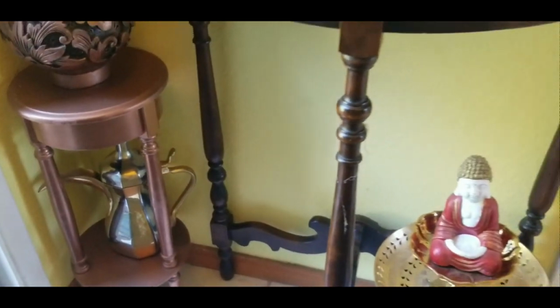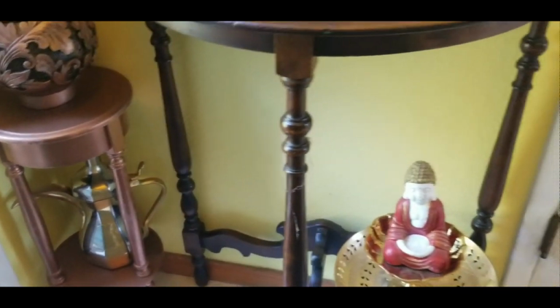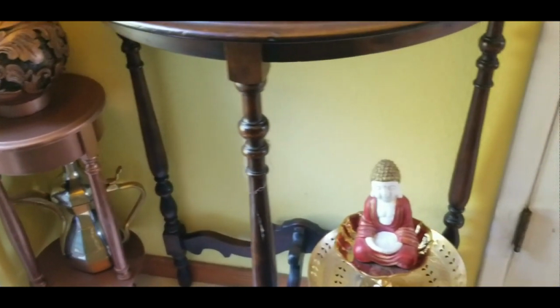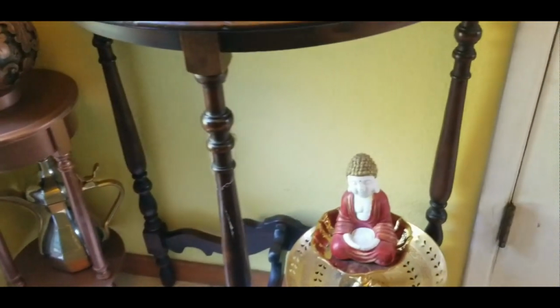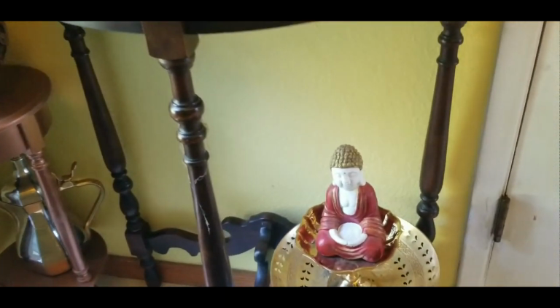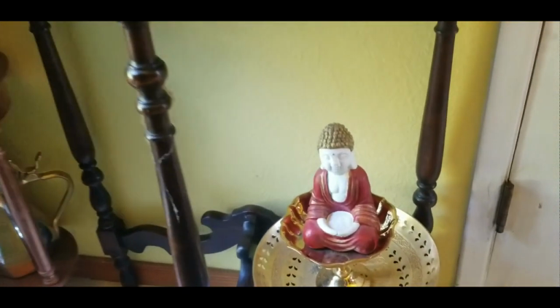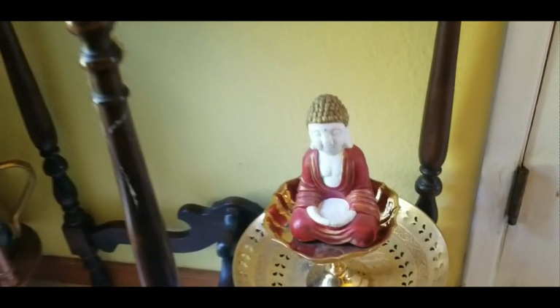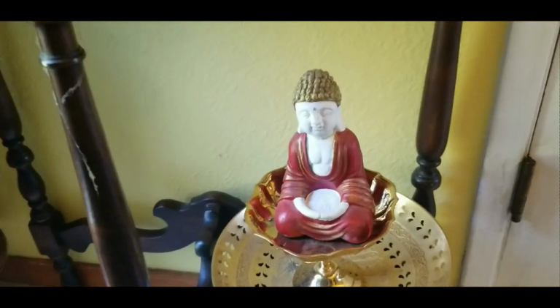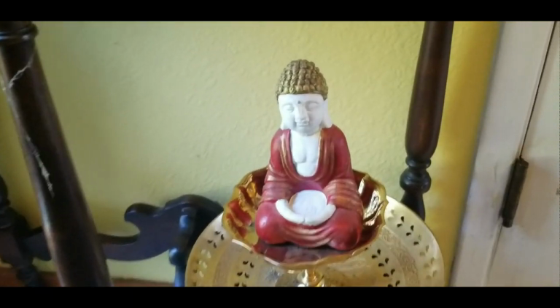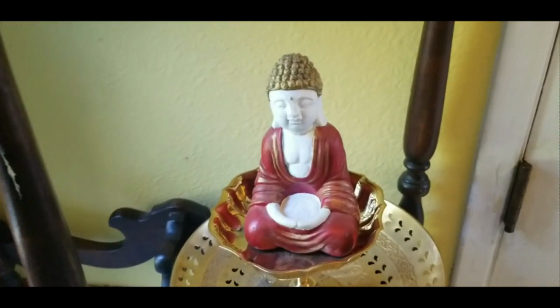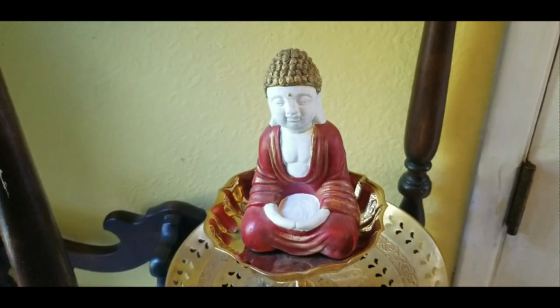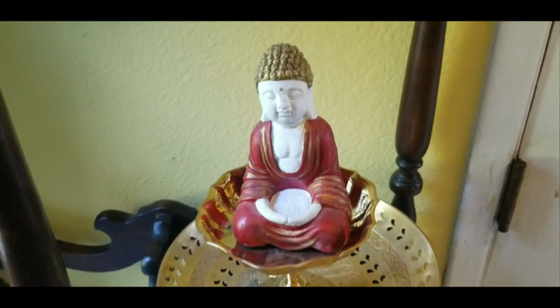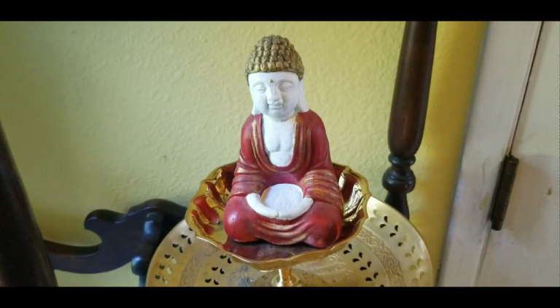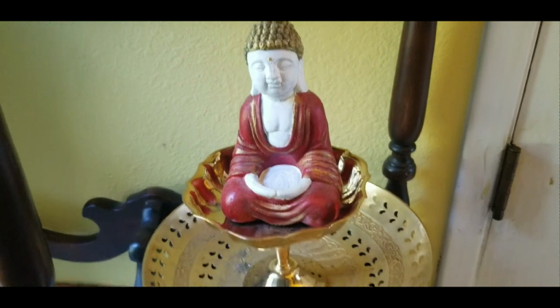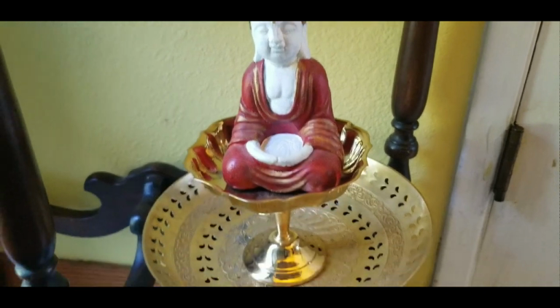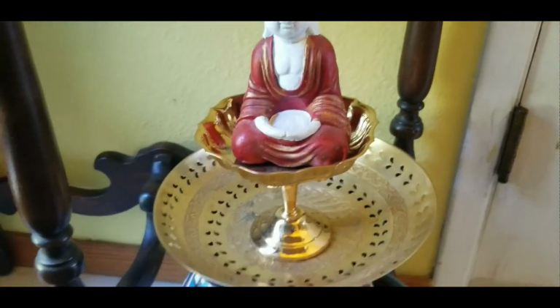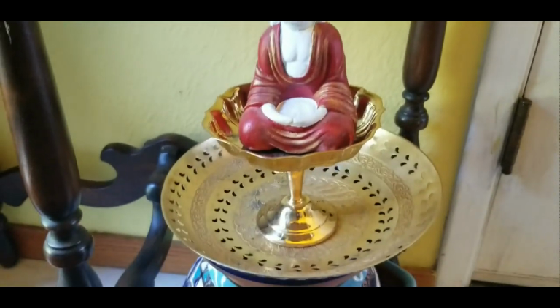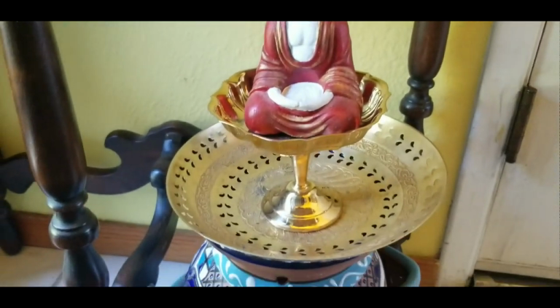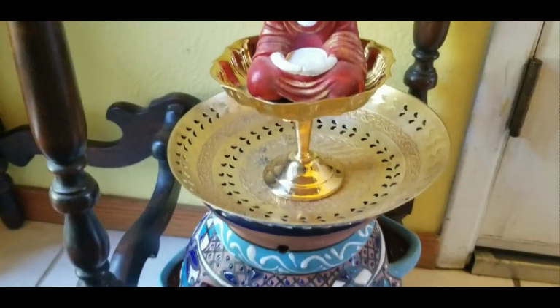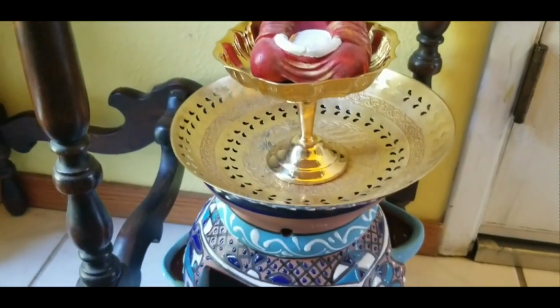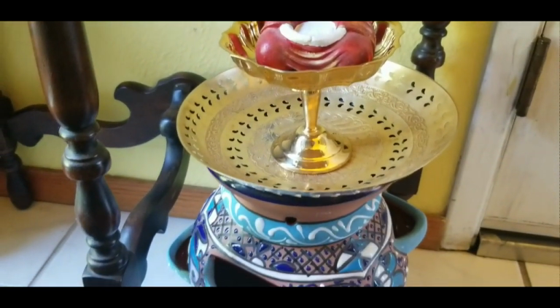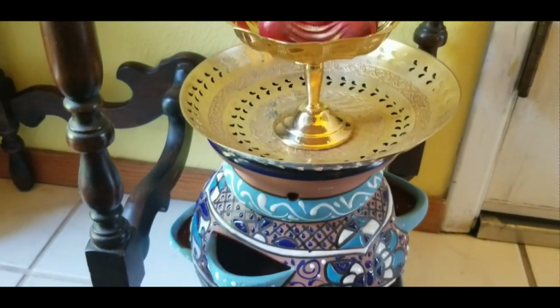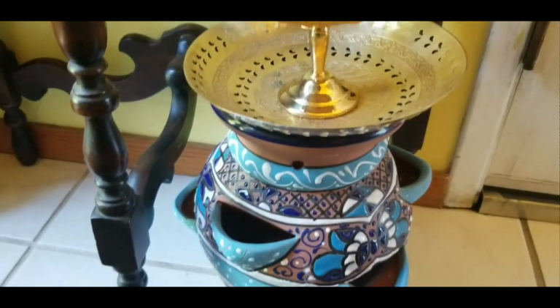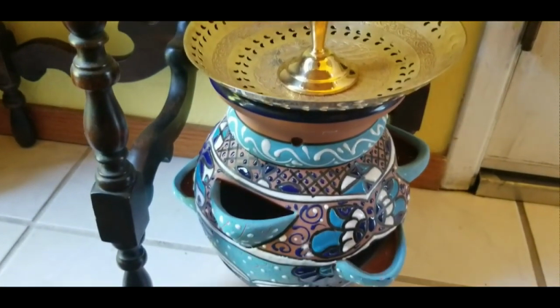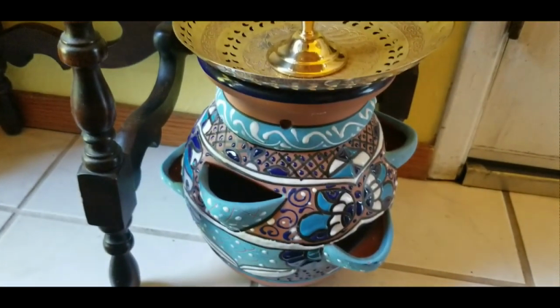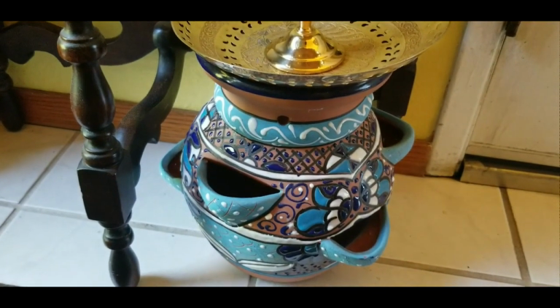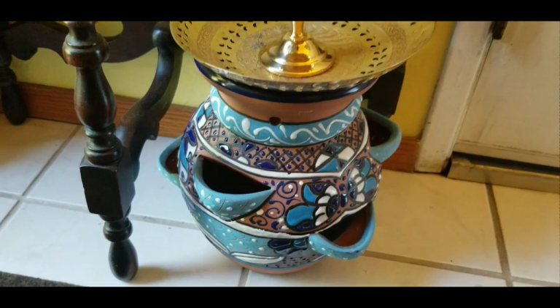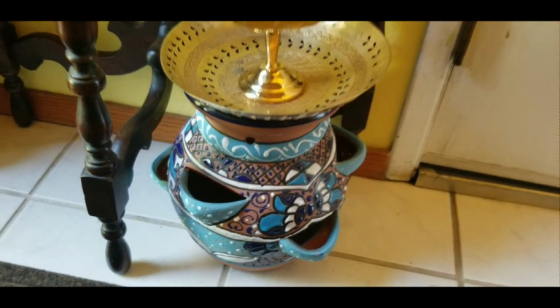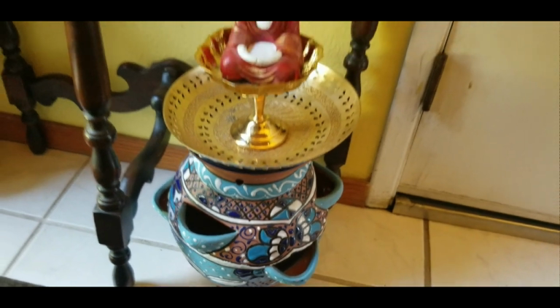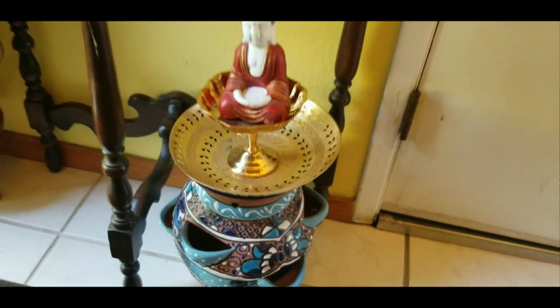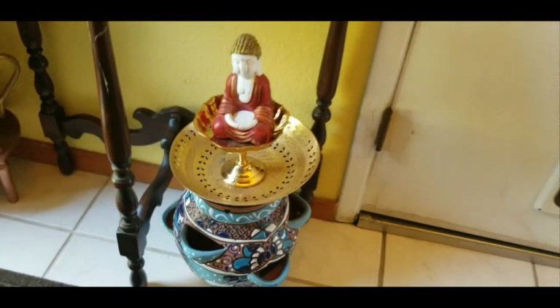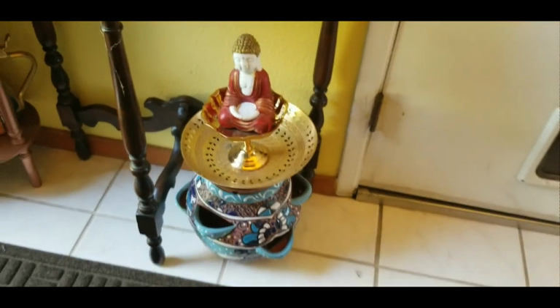Down below, this Buddha is from Dollar Tree and I have painted it. This brass stand is from Goodwill and I got this brass board from my mother. This Mexican pot was a gift.